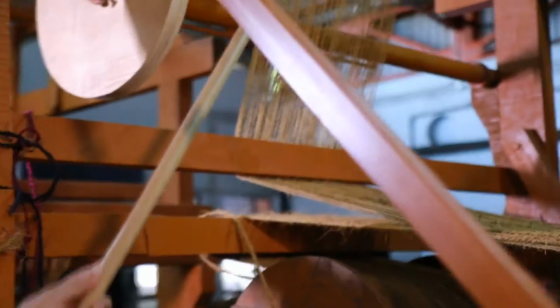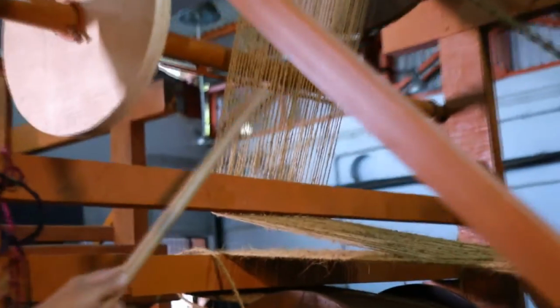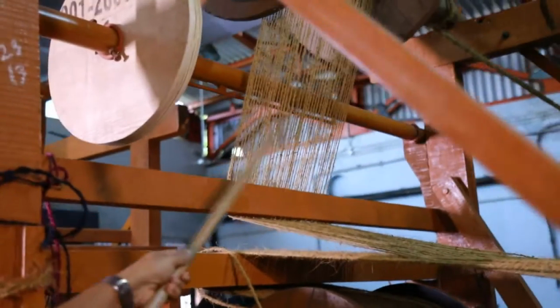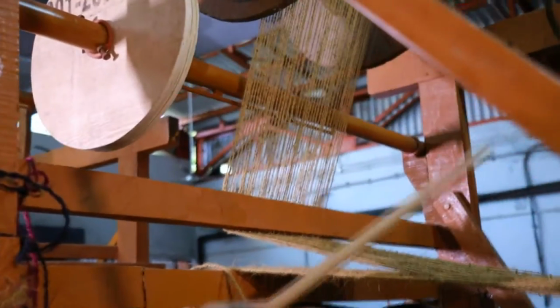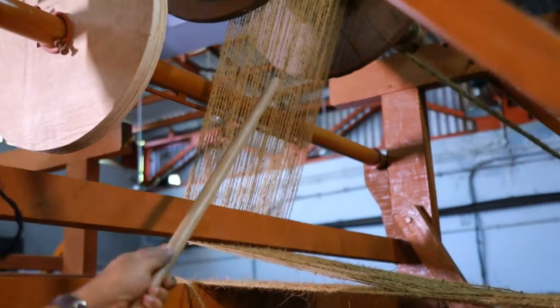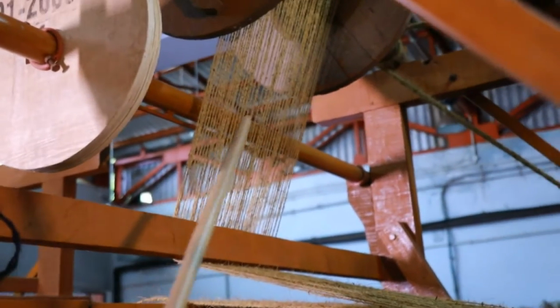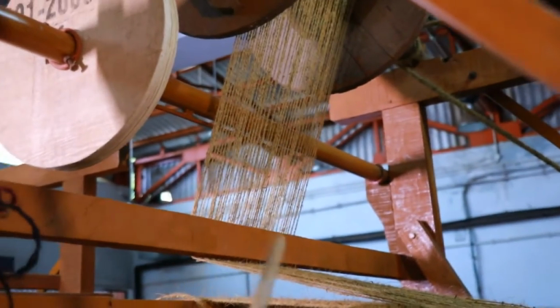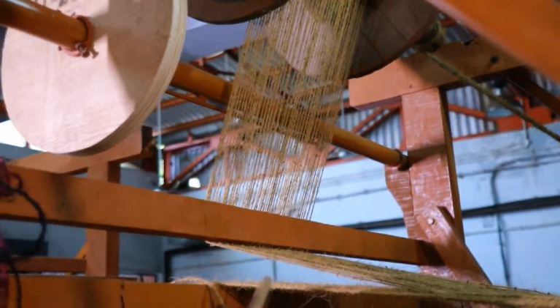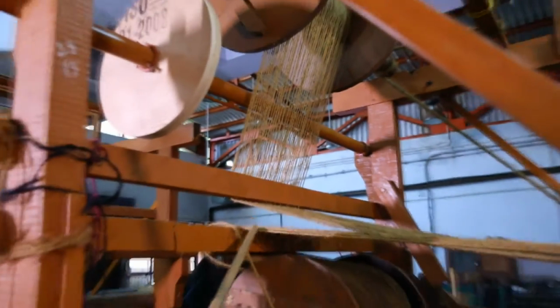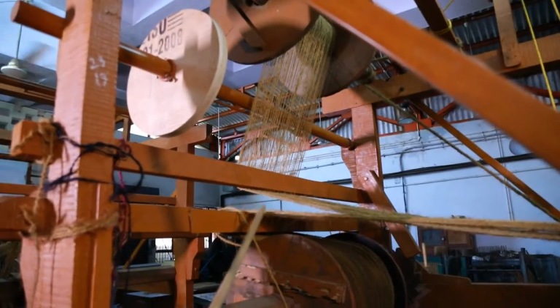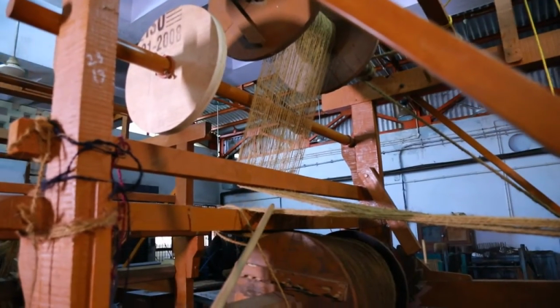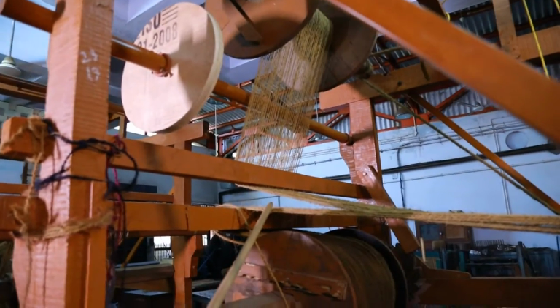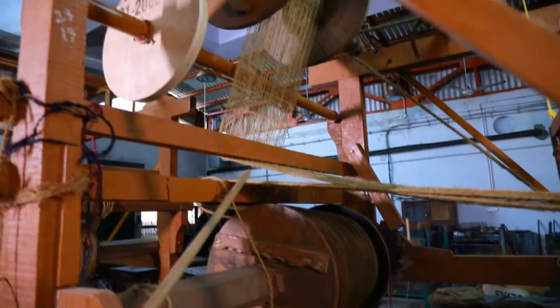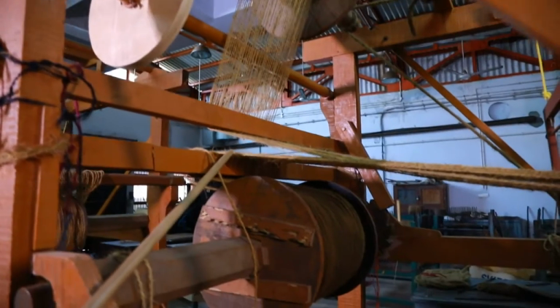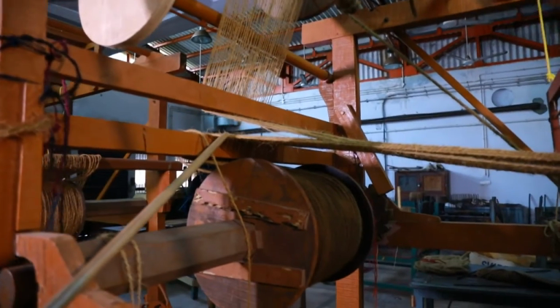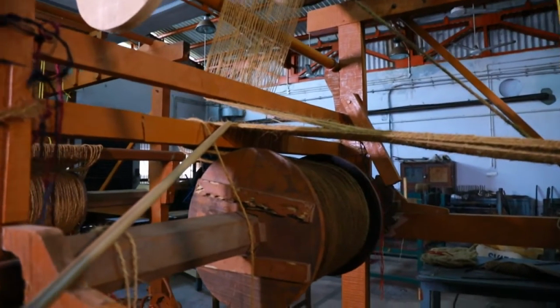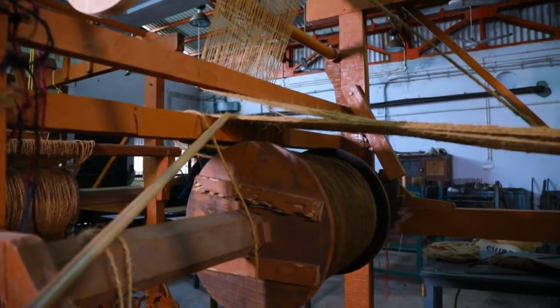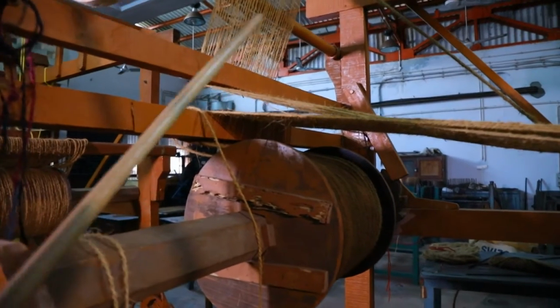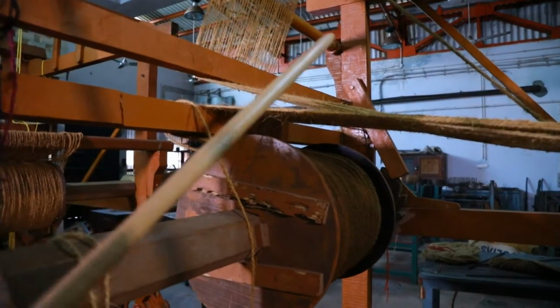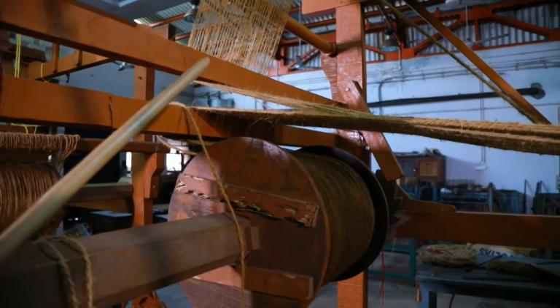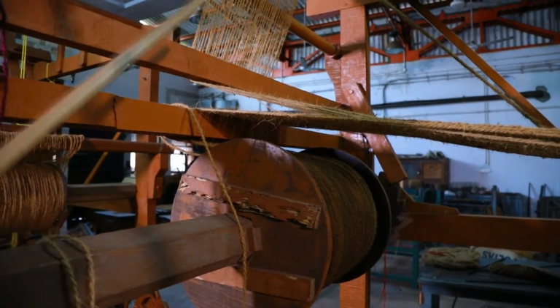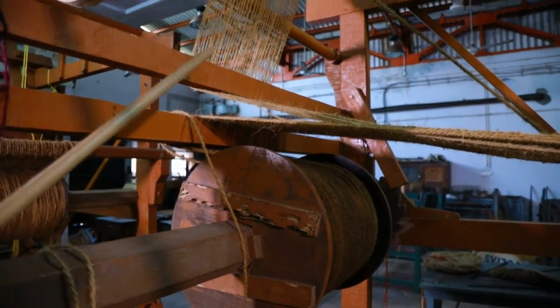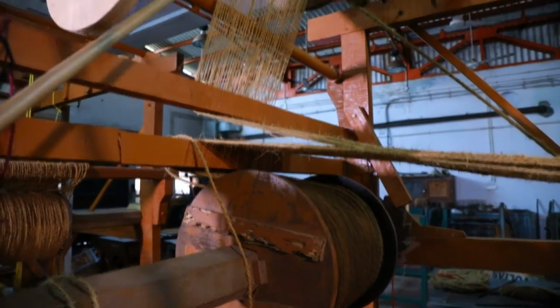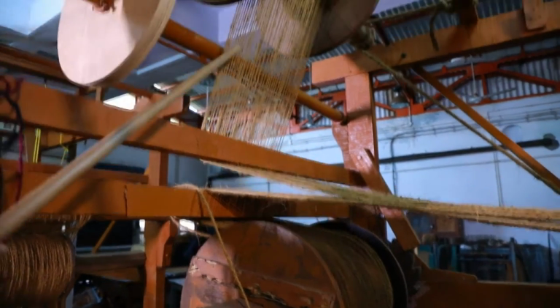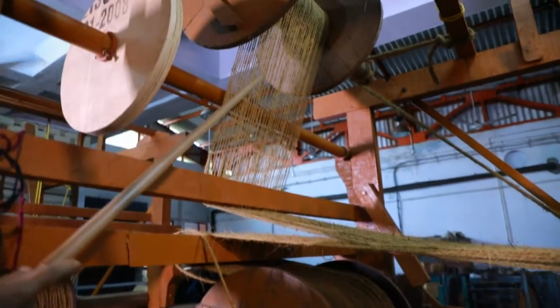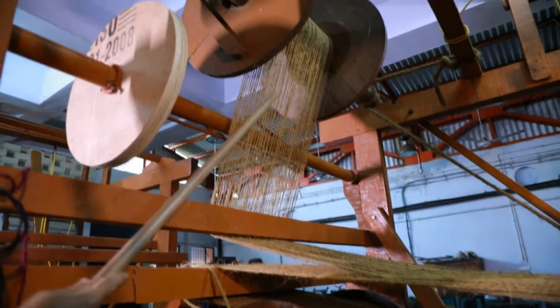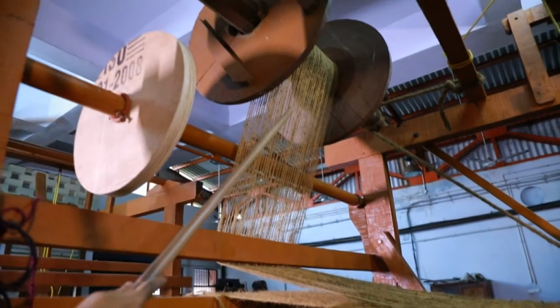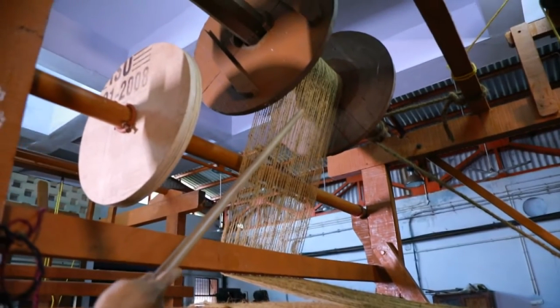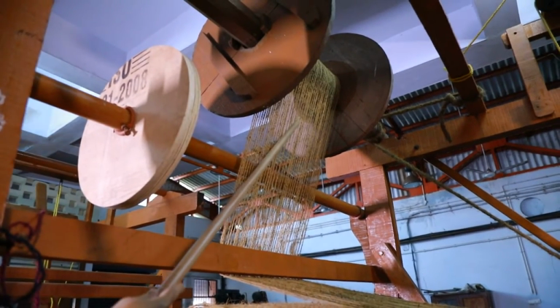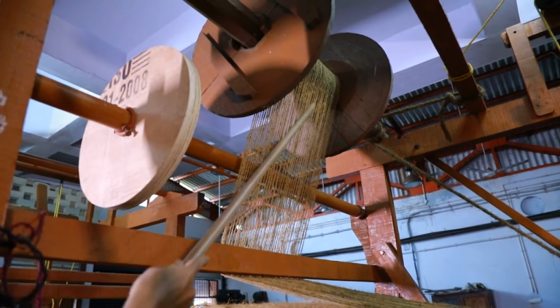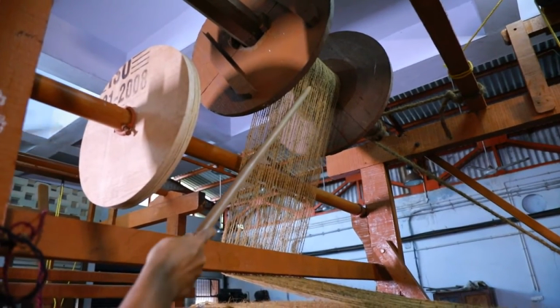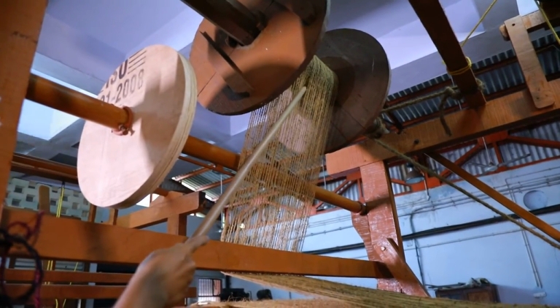There are two types of warp. One is tight warp, kept at the back side of the loom. And another one is slack warp, which is kept at the top side of the back of the loom.